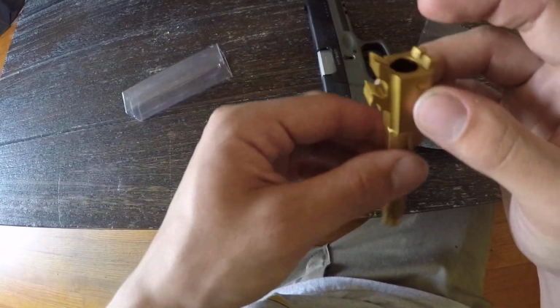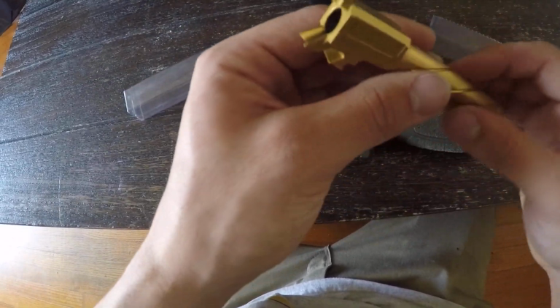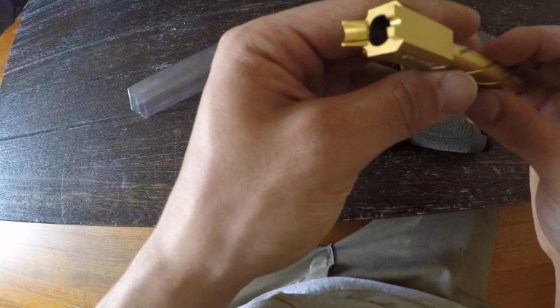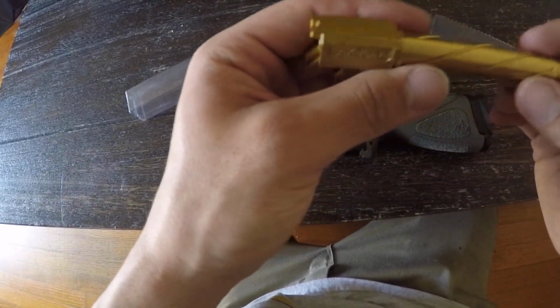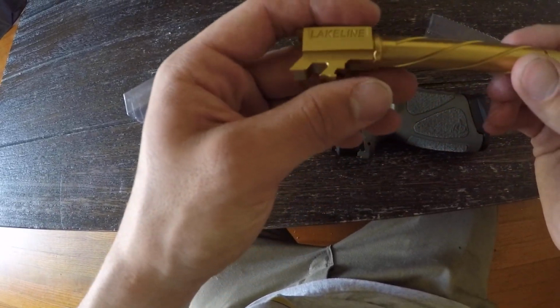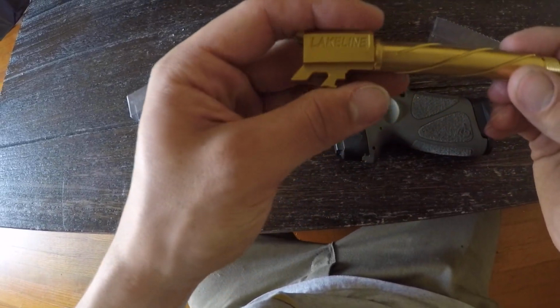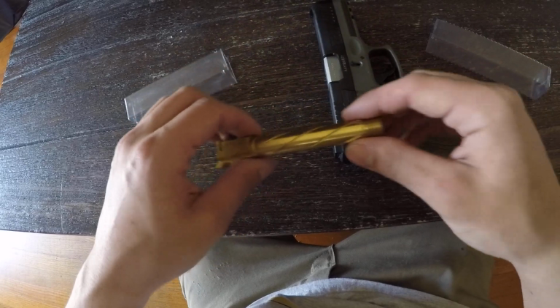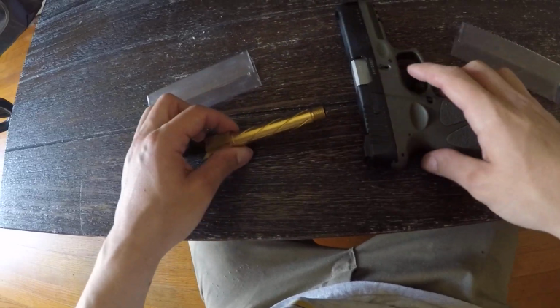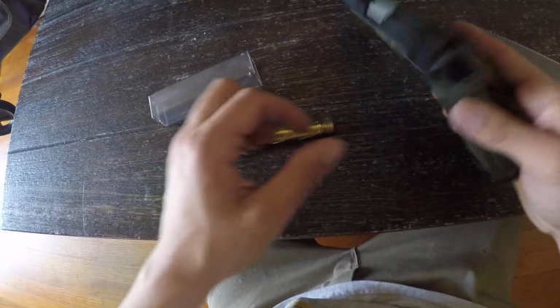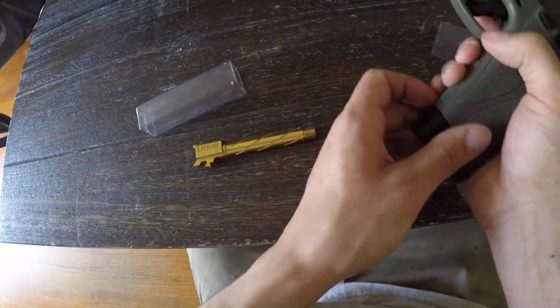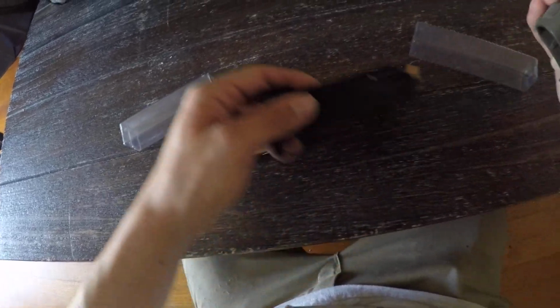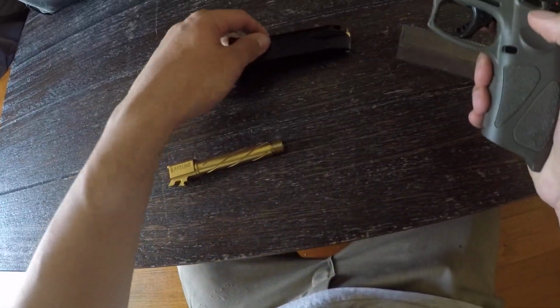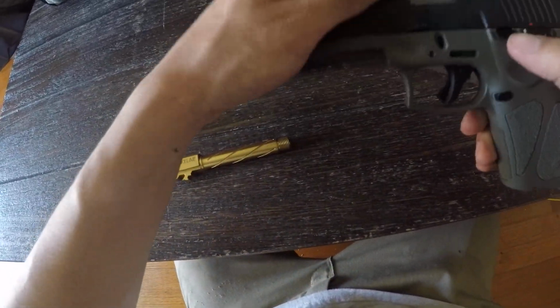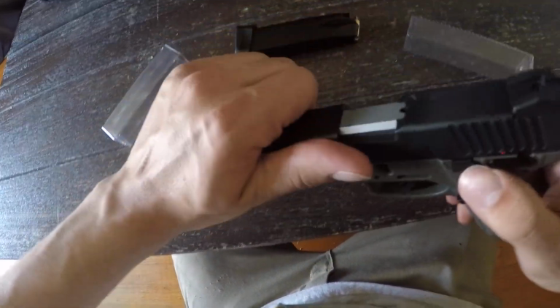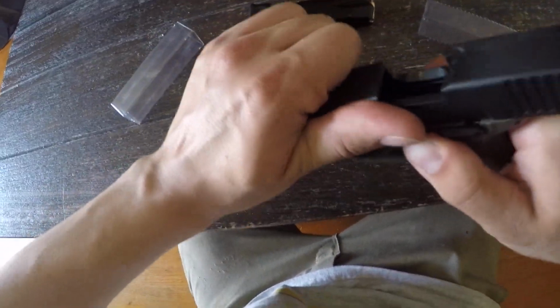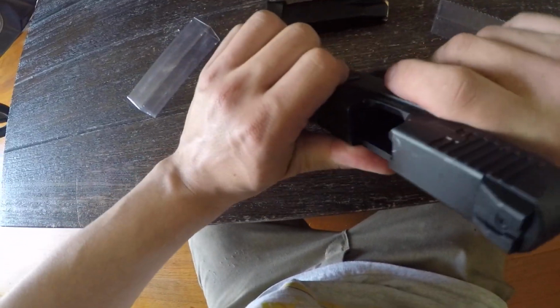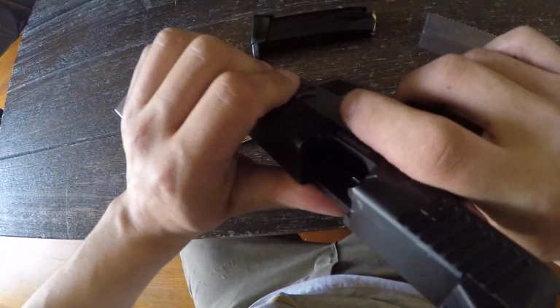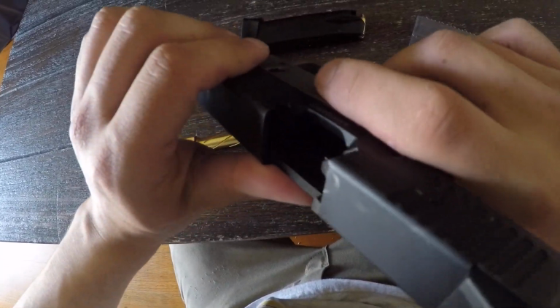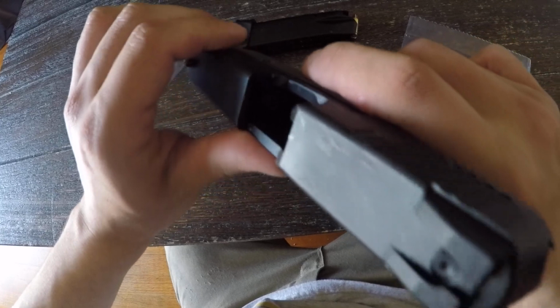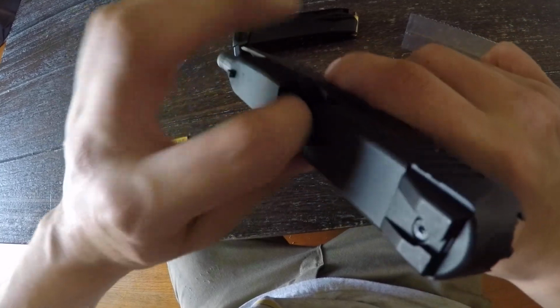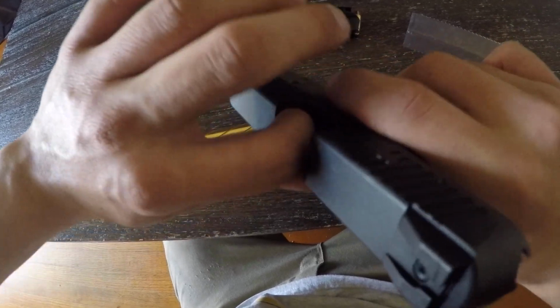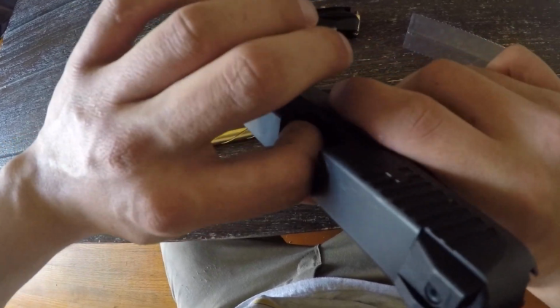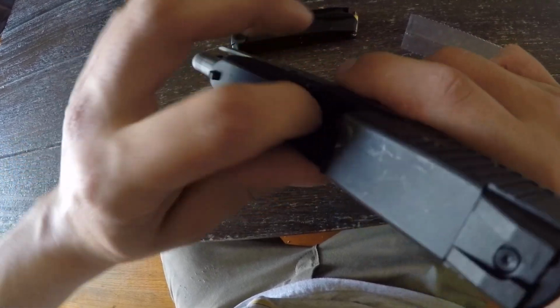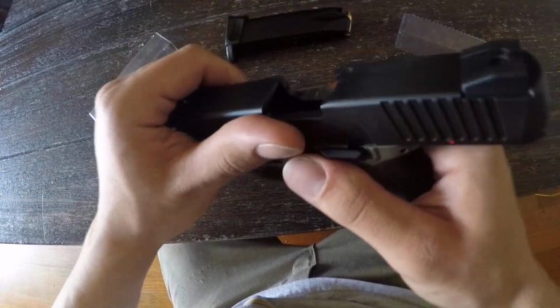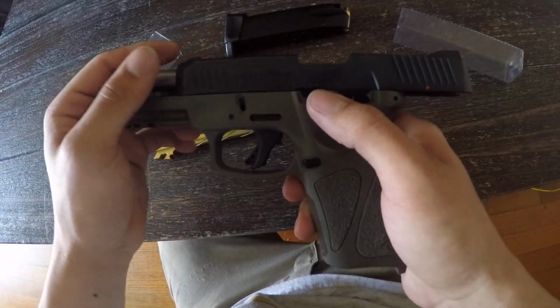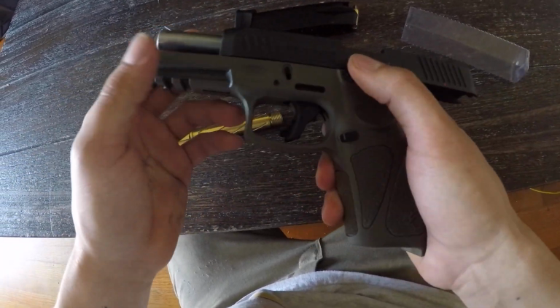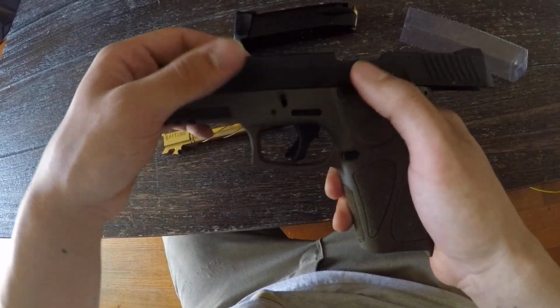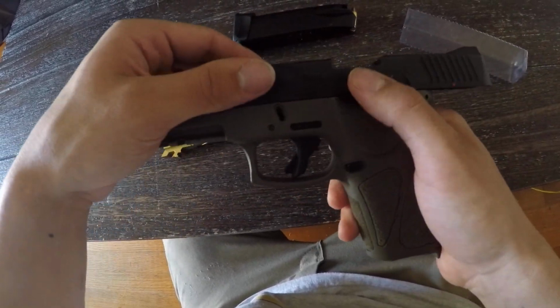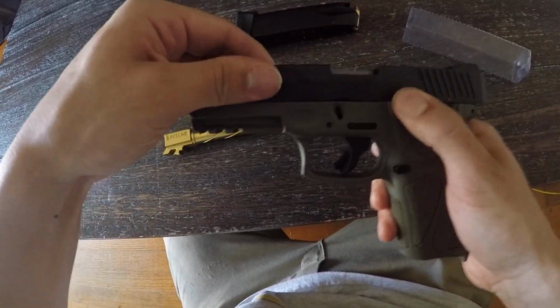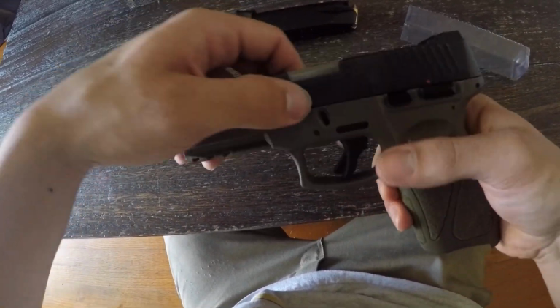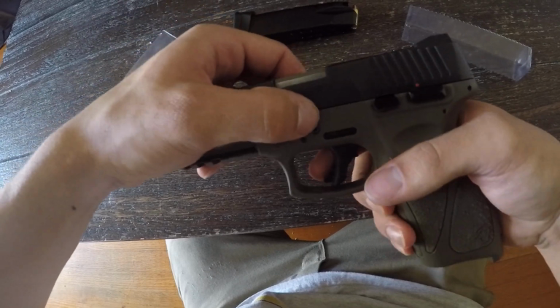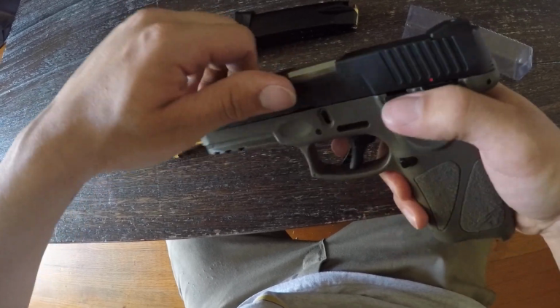Got the gold titanium nitride finish. Always make sure the gun is clear. Everything seems to be good.